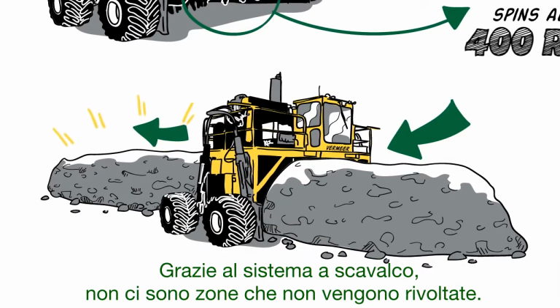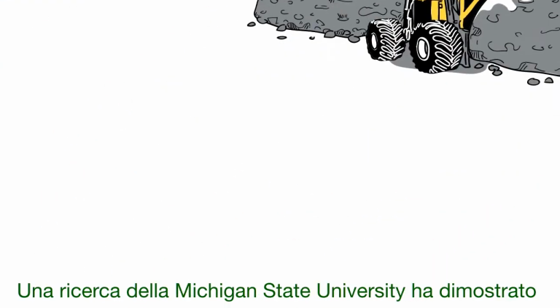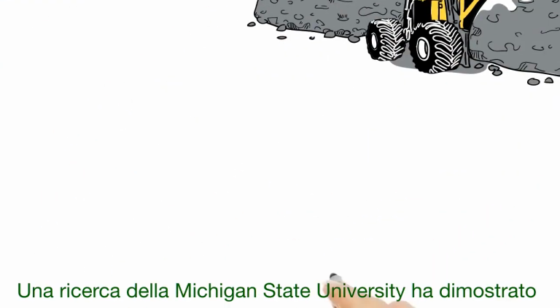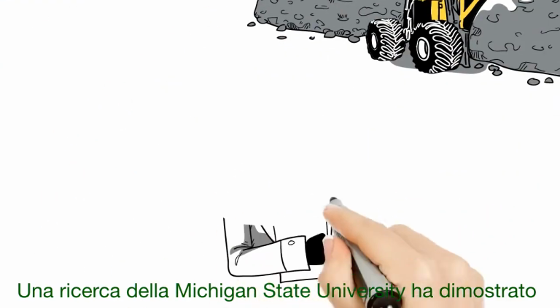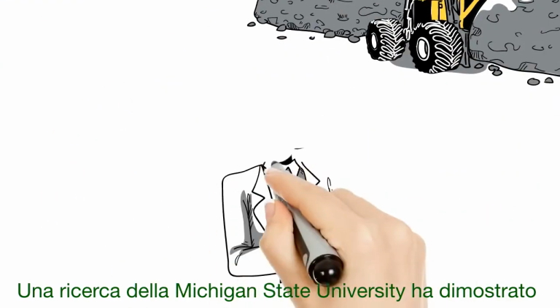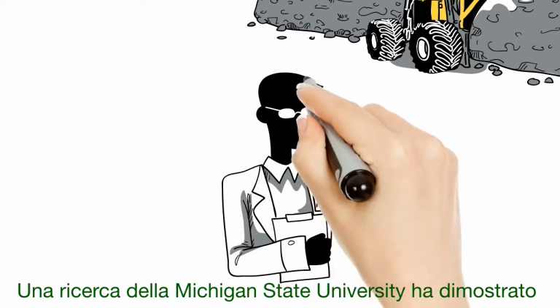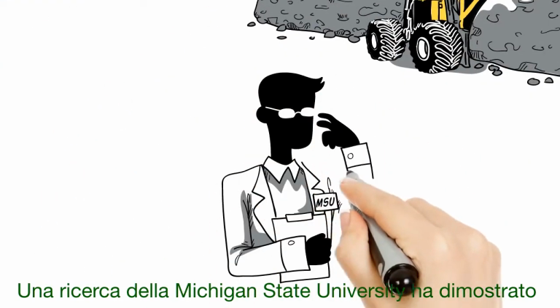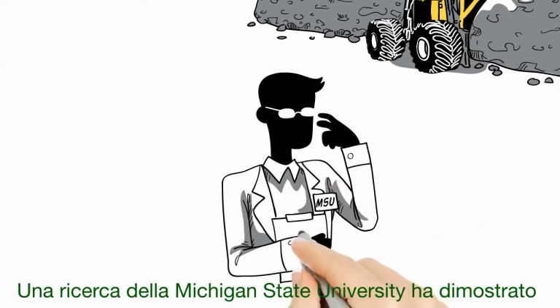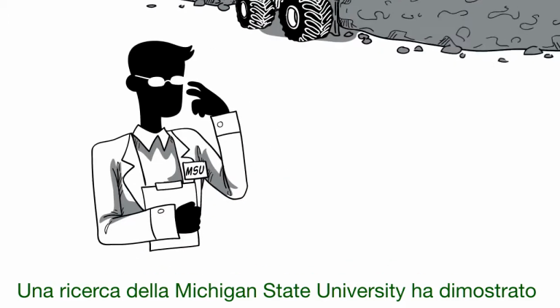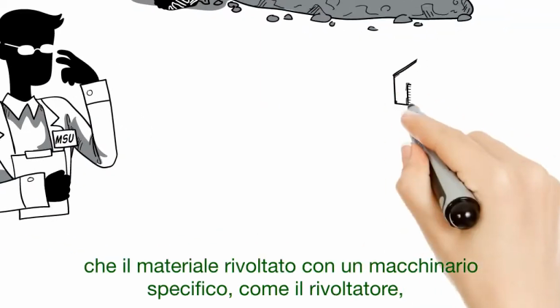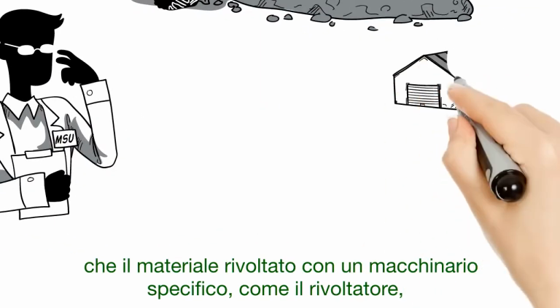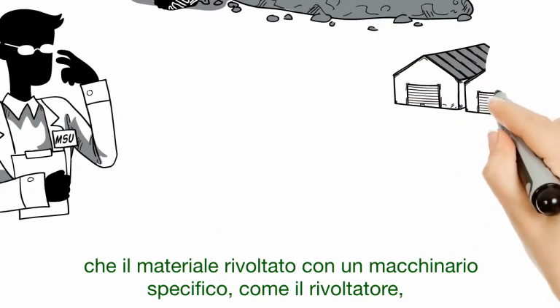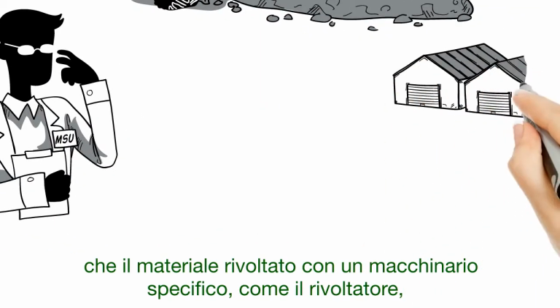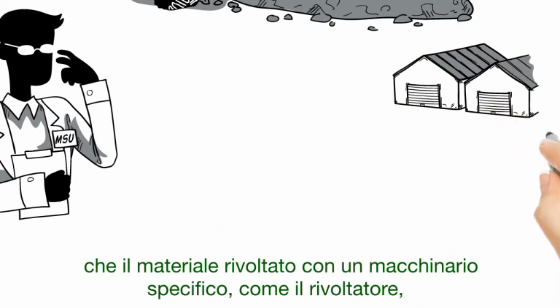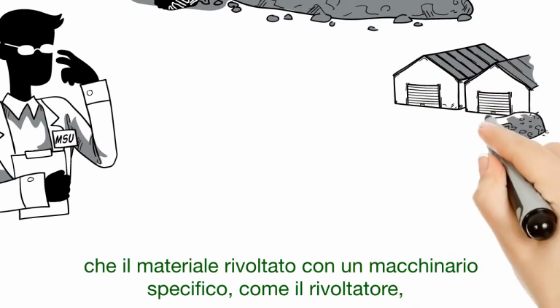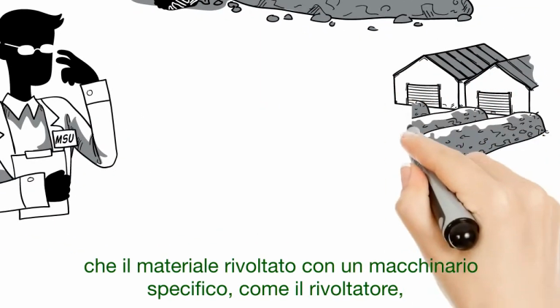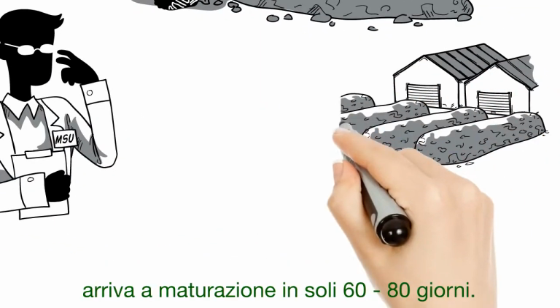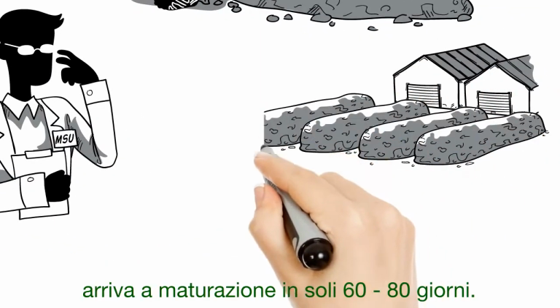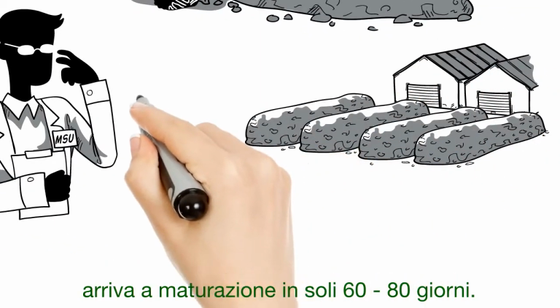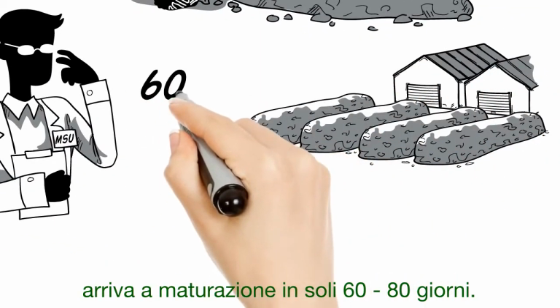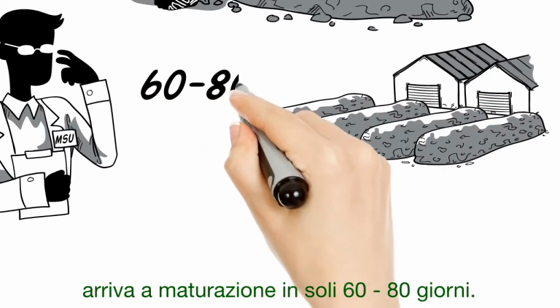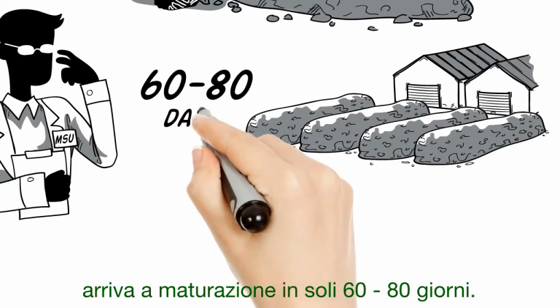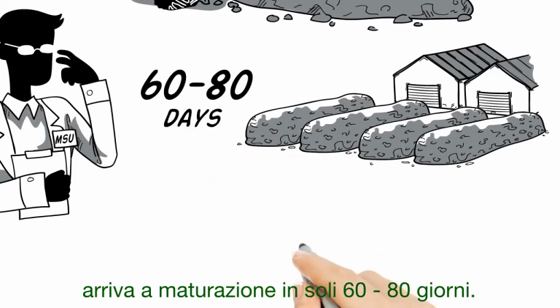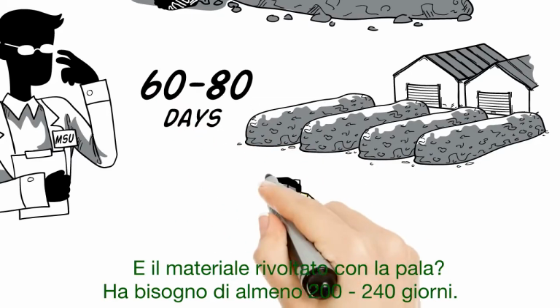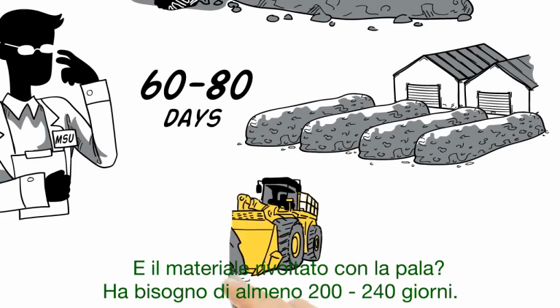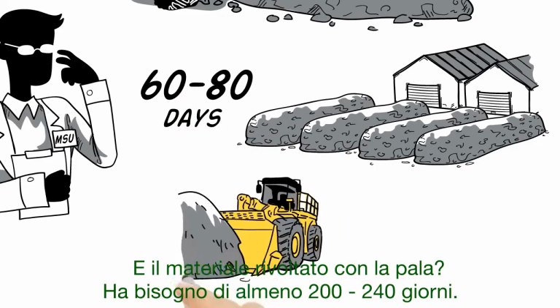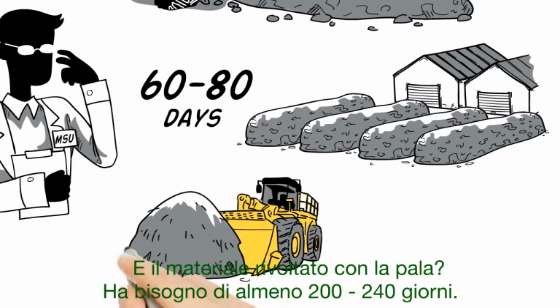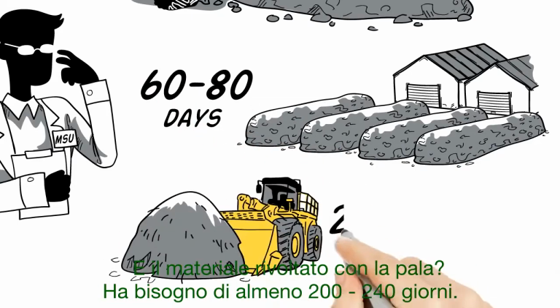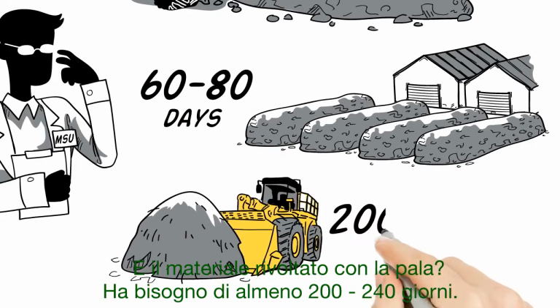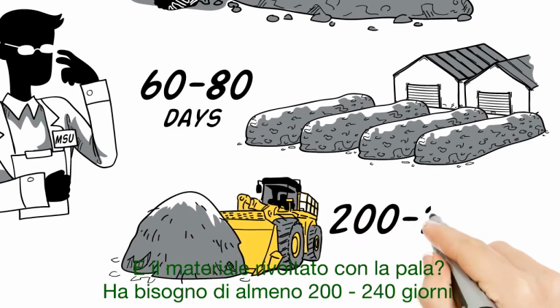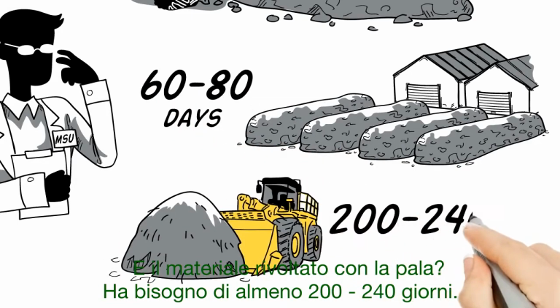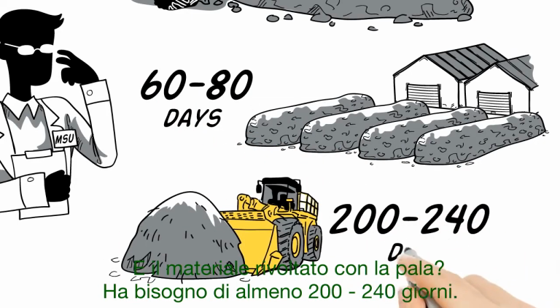In fact, a Michigan State University study found that windrows turned by dedicated compost turners matured in a mere 60 to 80 days. A single bucket turned pile took 200 to 240 days.